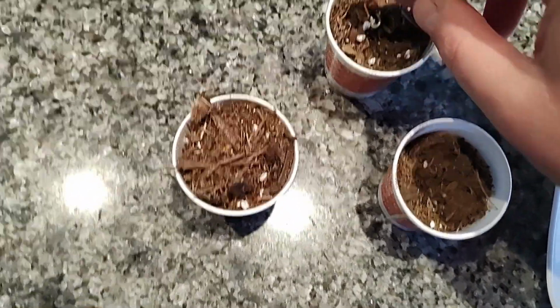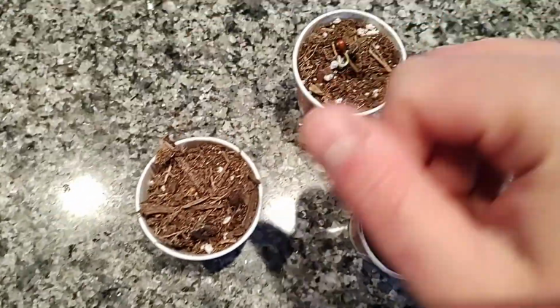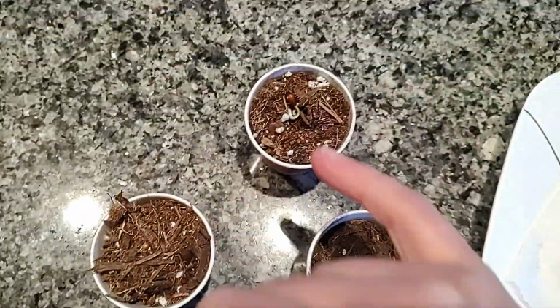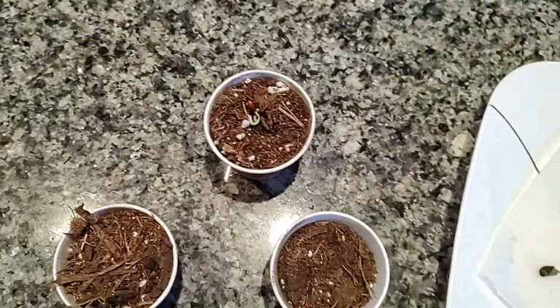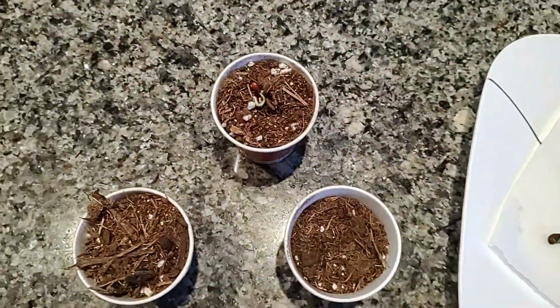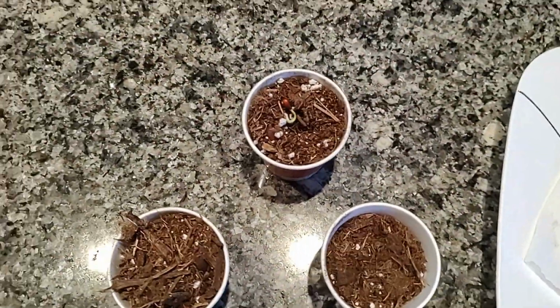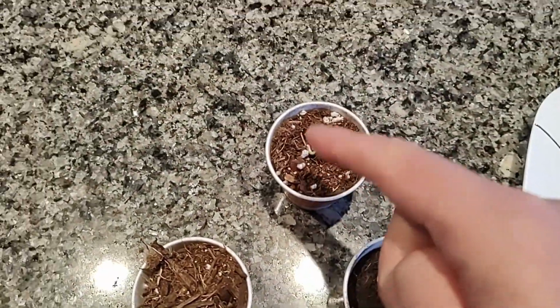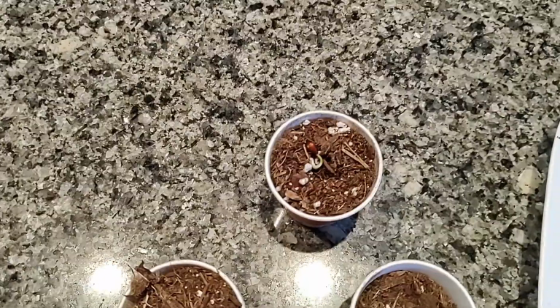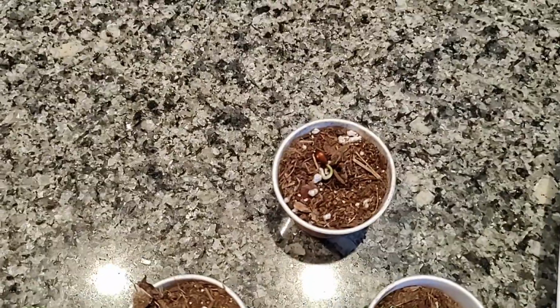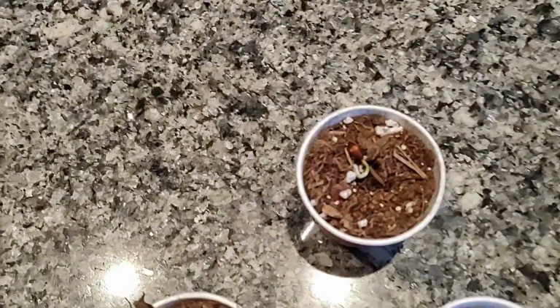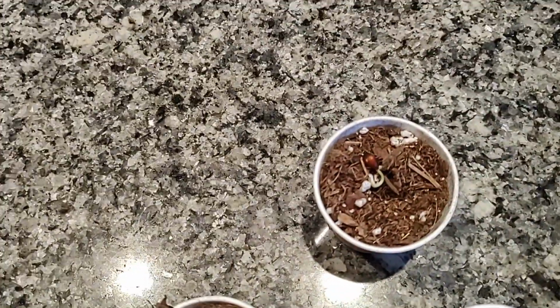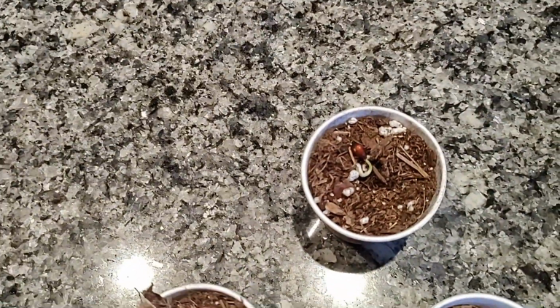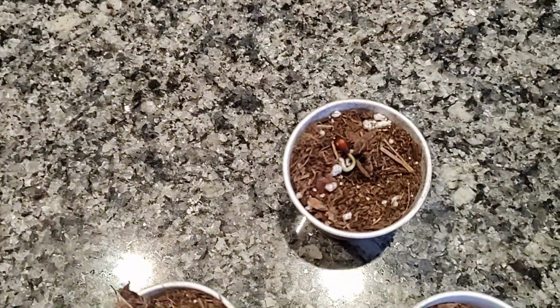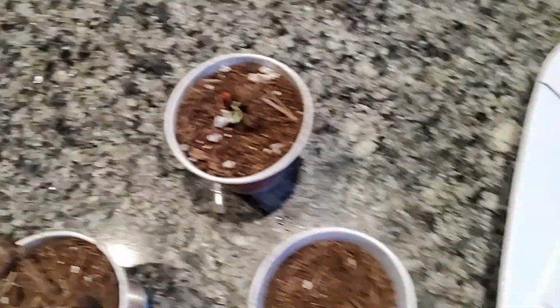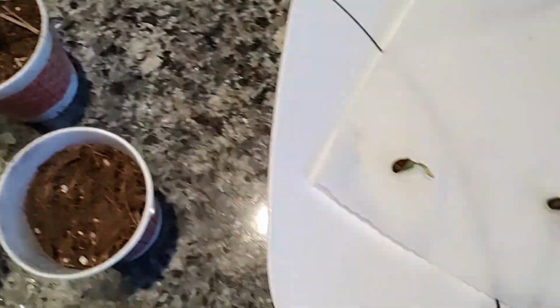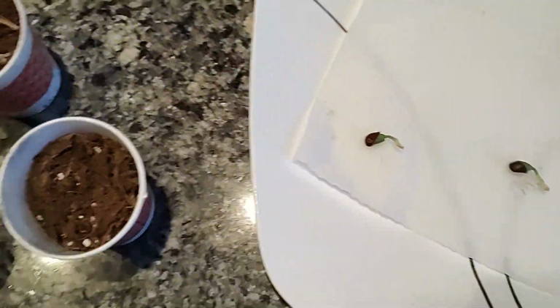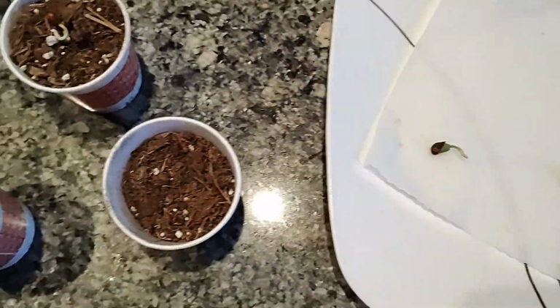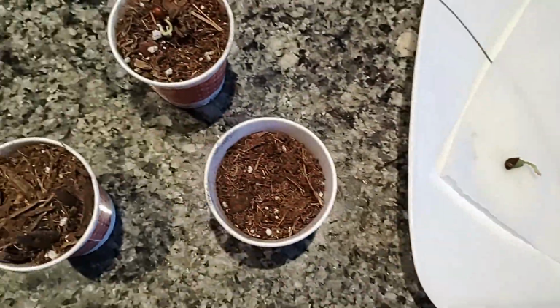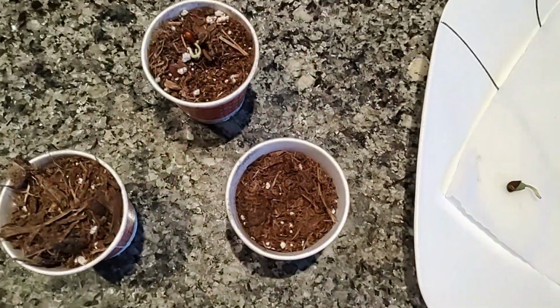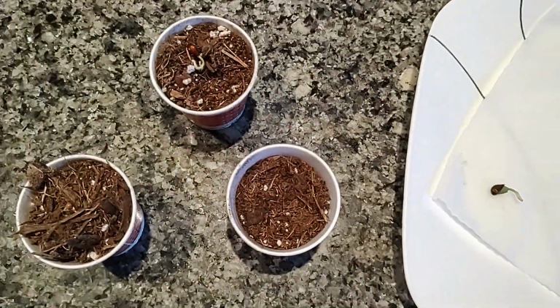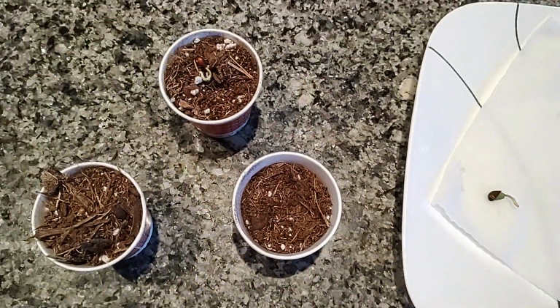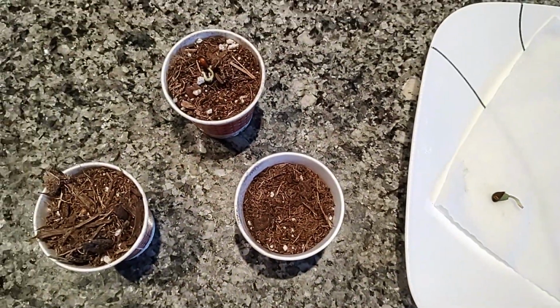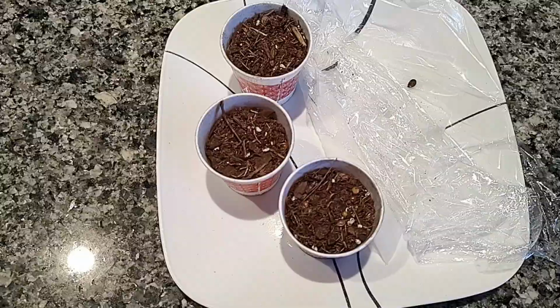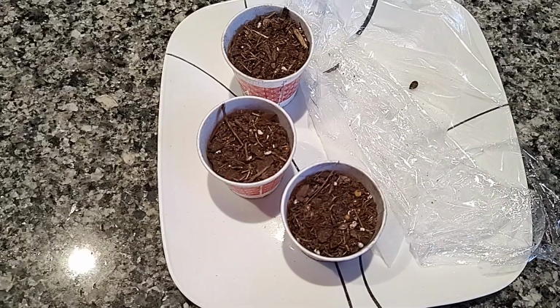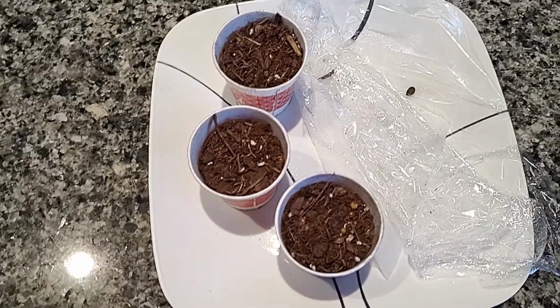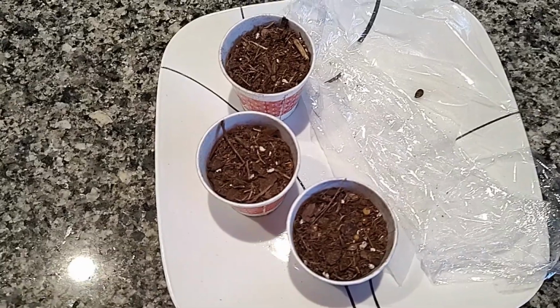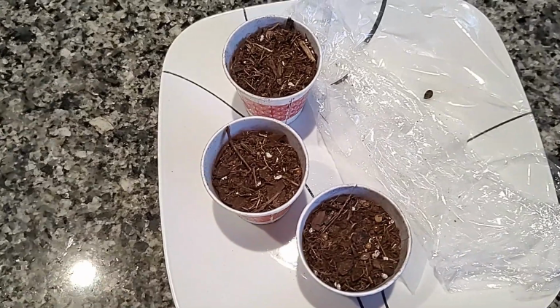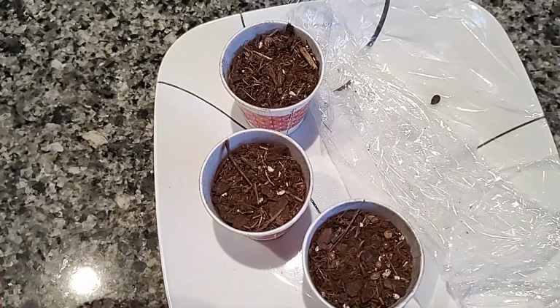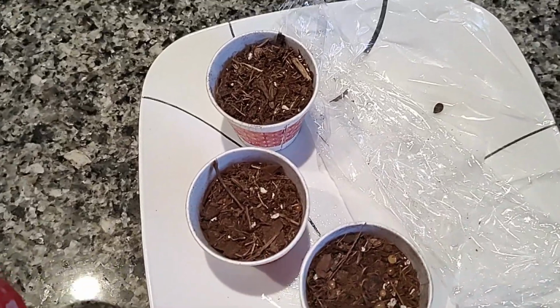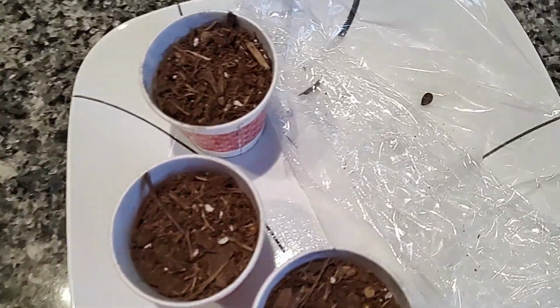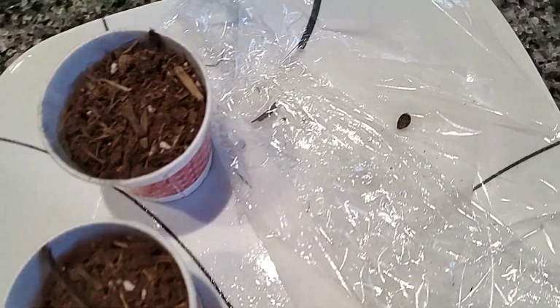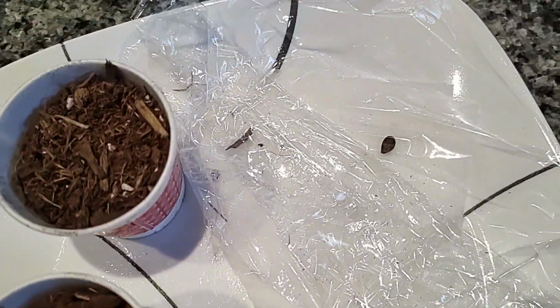I'll have to get a toothpick or something to poke in the dirt there. Once I get these back in here we'll be back. Alright, I got everybody moved over.